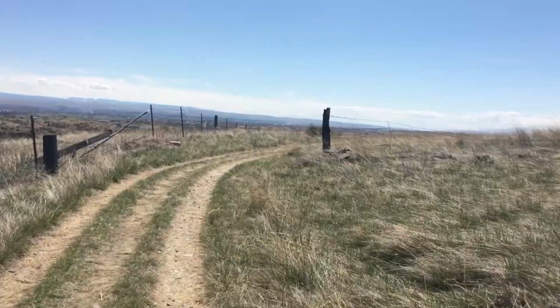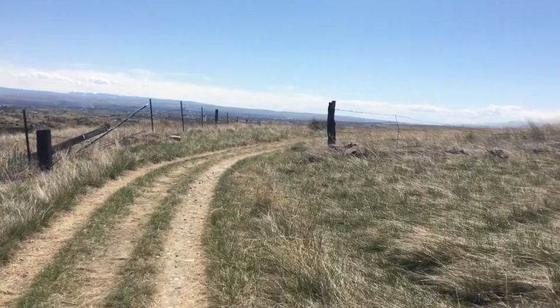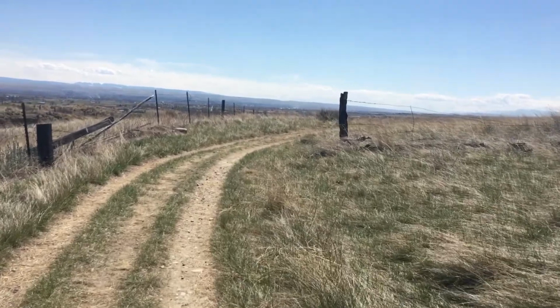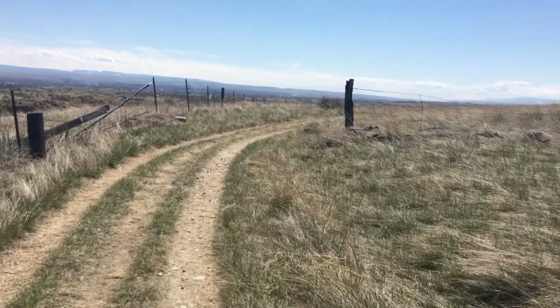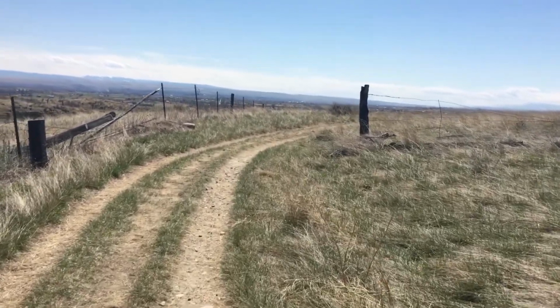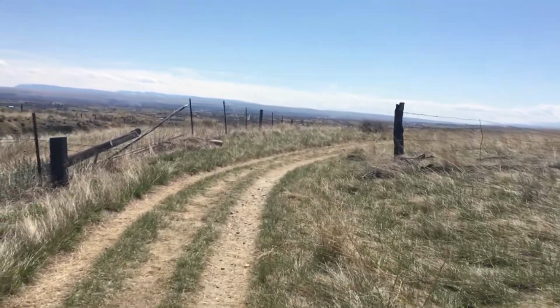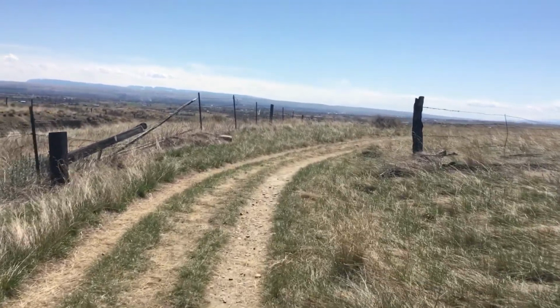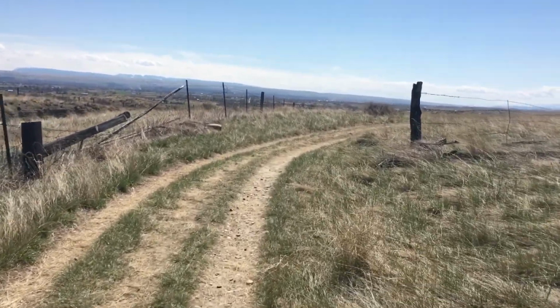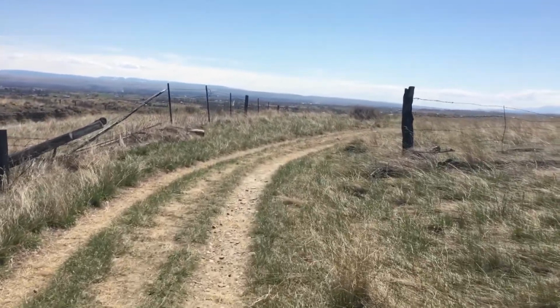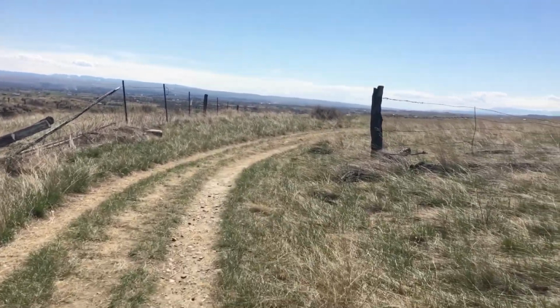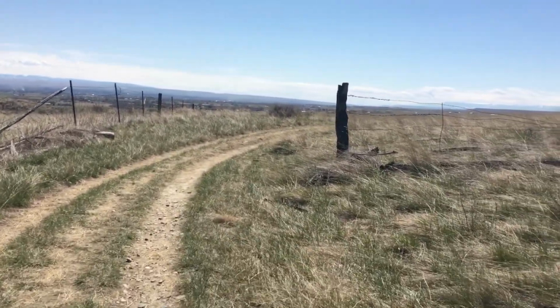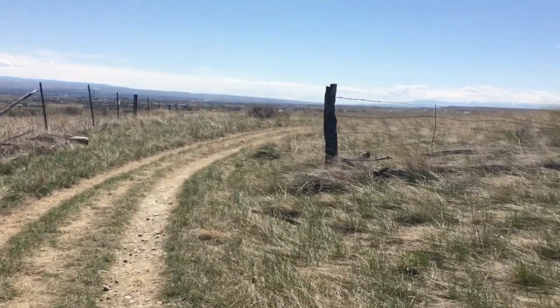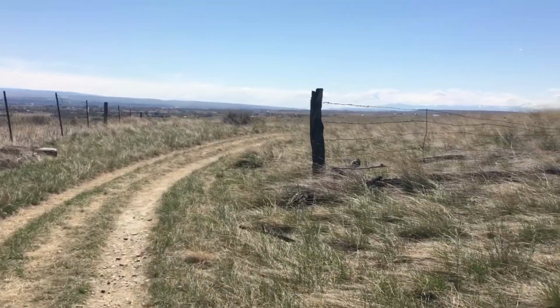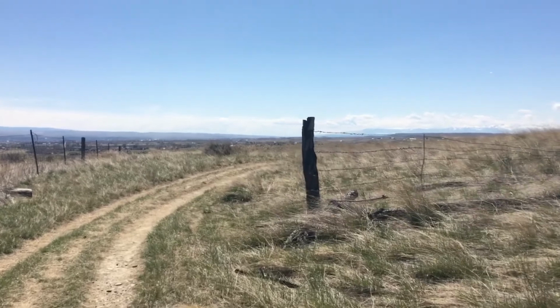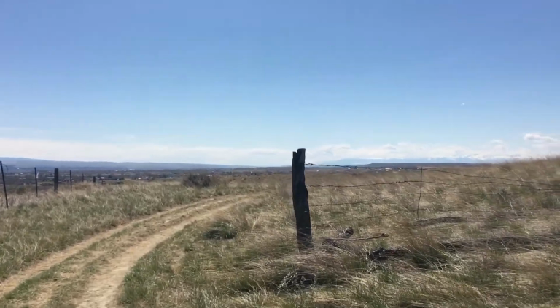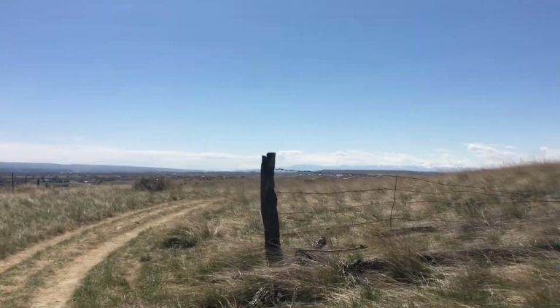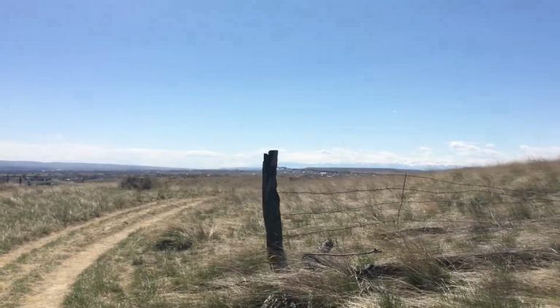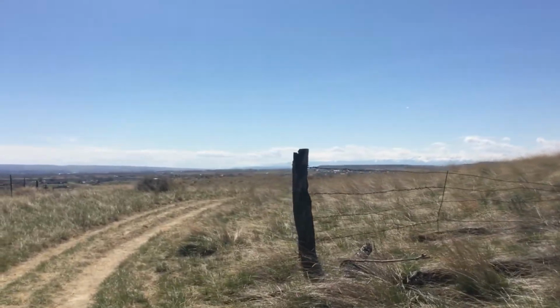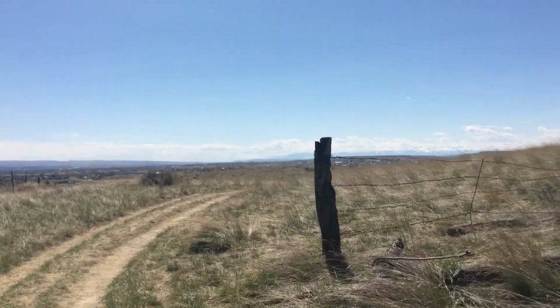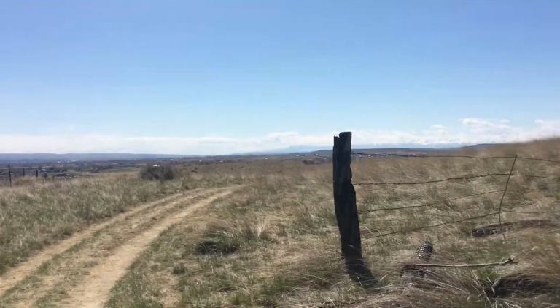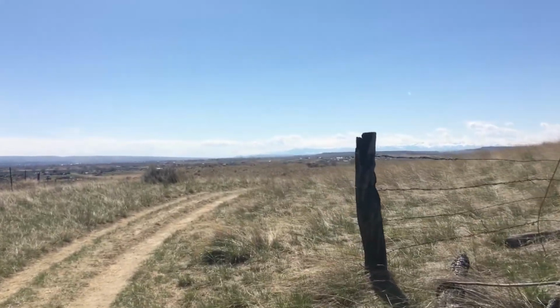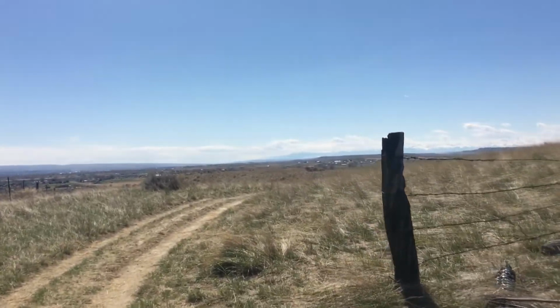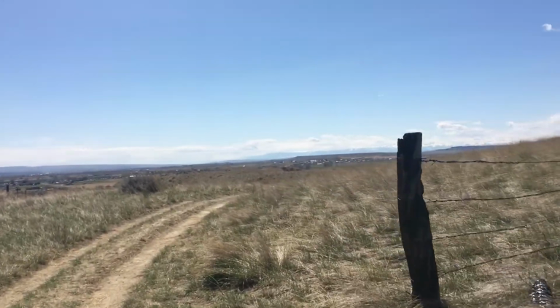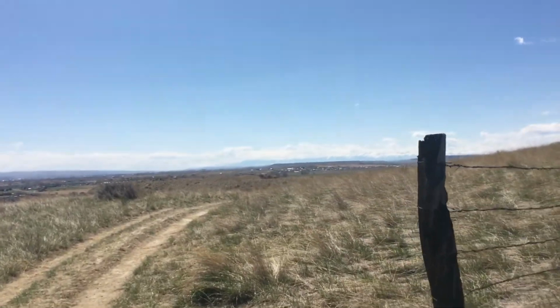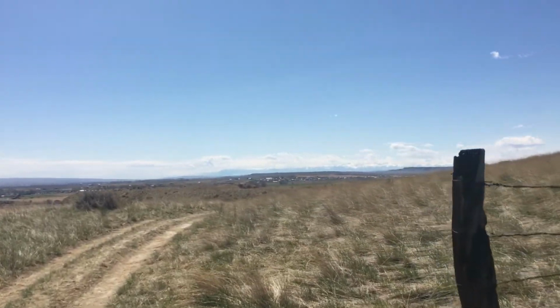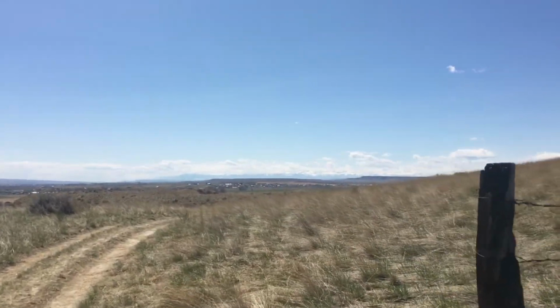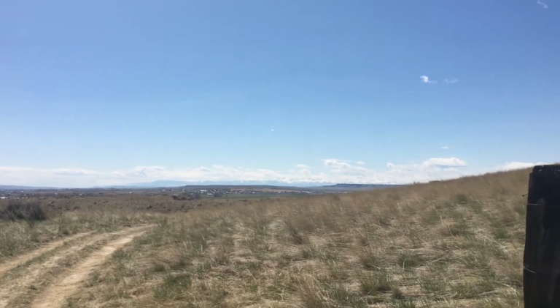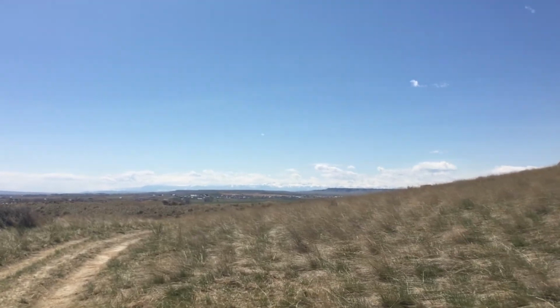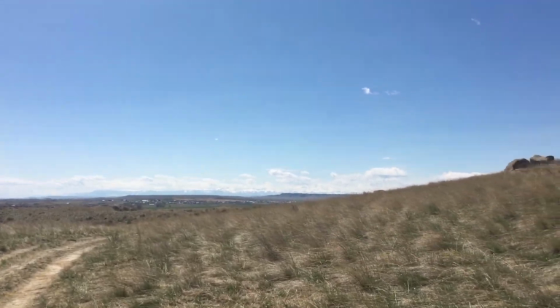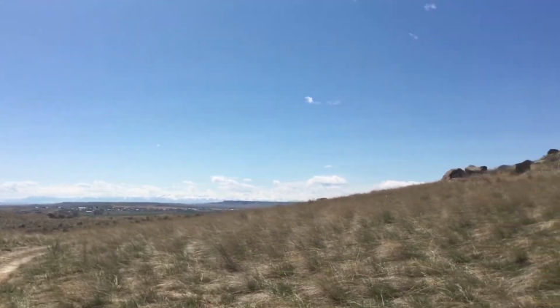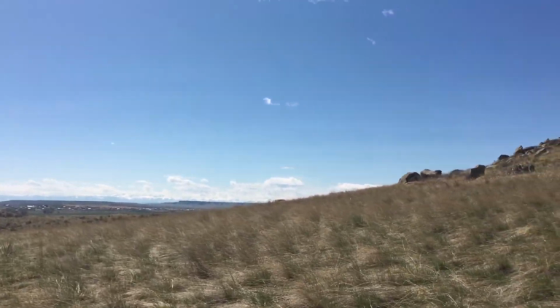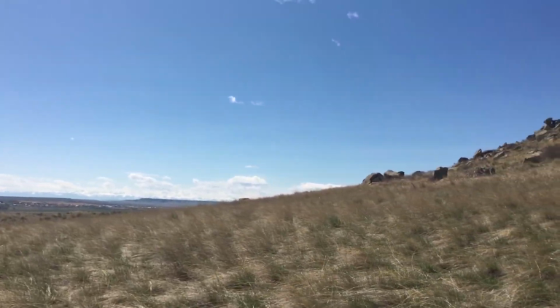As you continue to walk the flat trails, you will find a fence post with the trail curving to the right. Once you pass the post, the landscape opens up and provides expansive views of the sandstone cliffs and grasslands beyond.